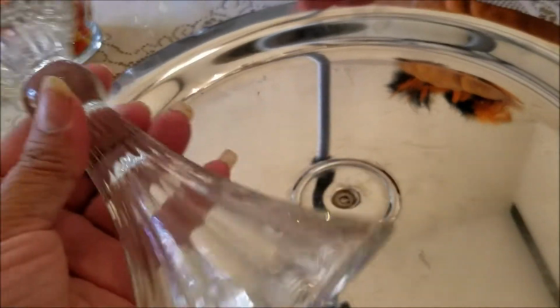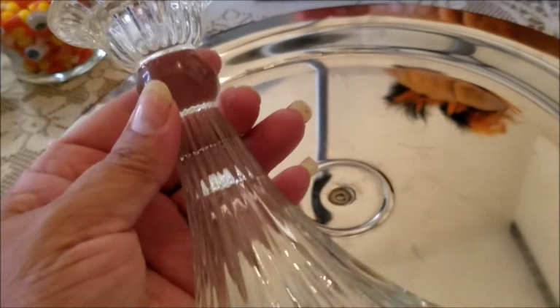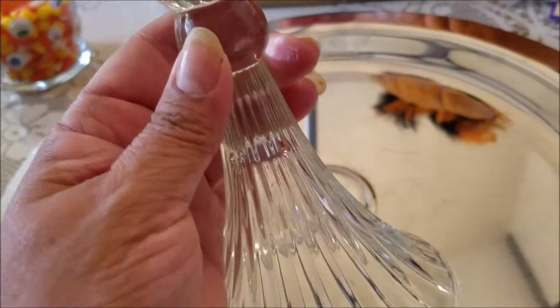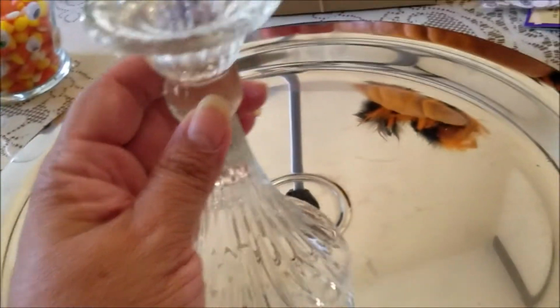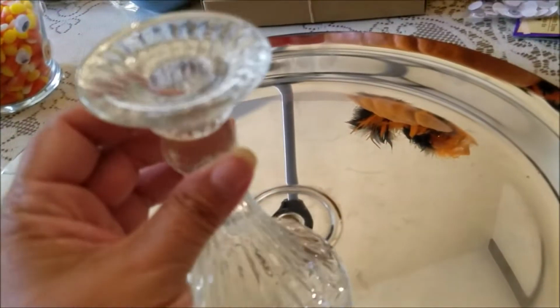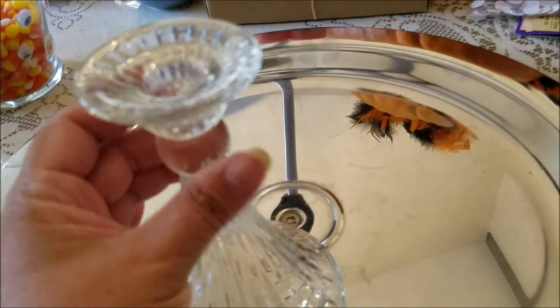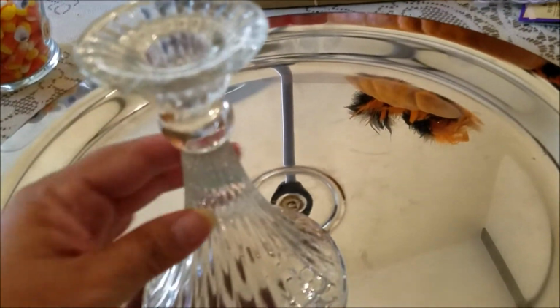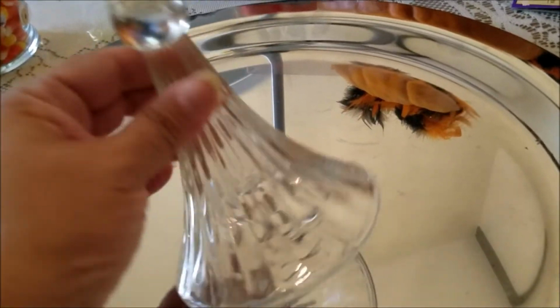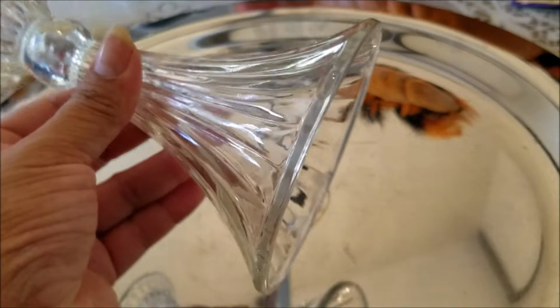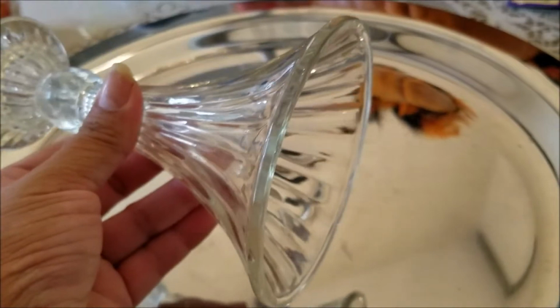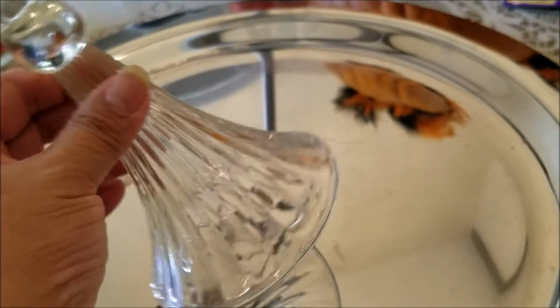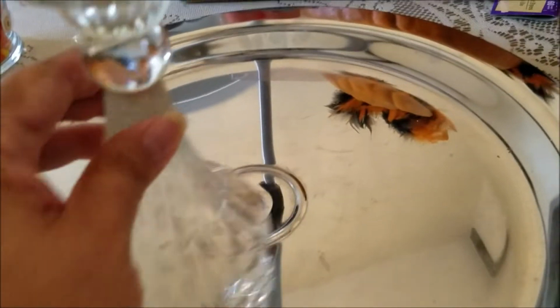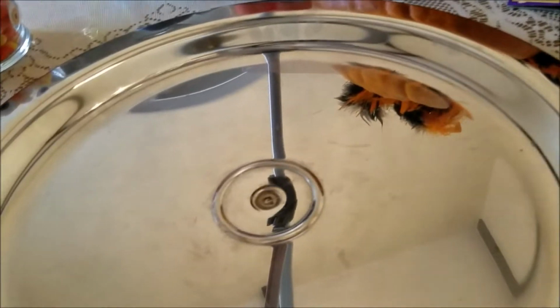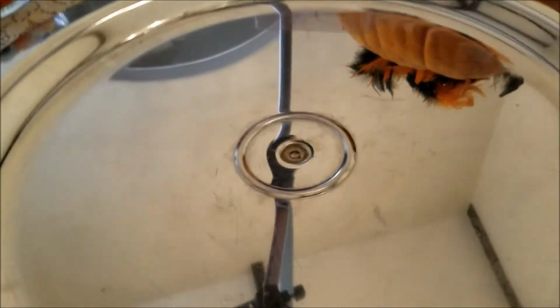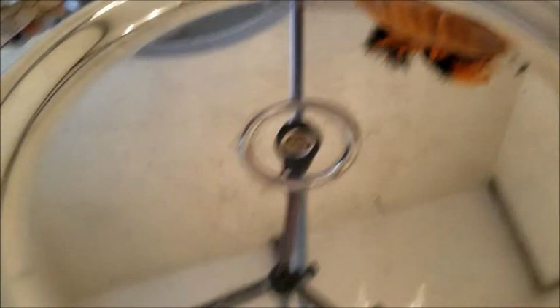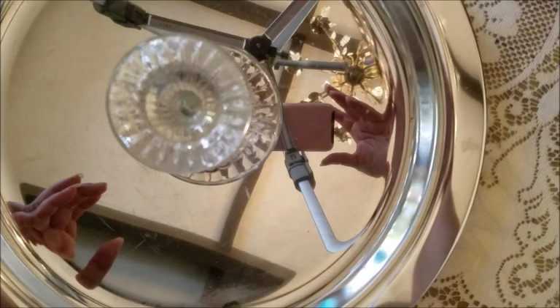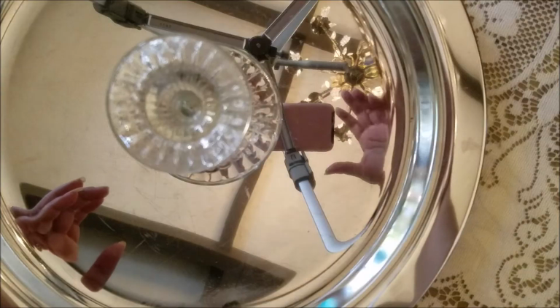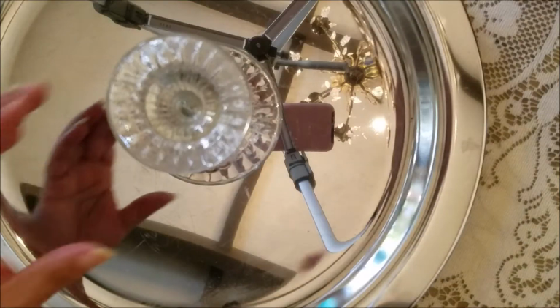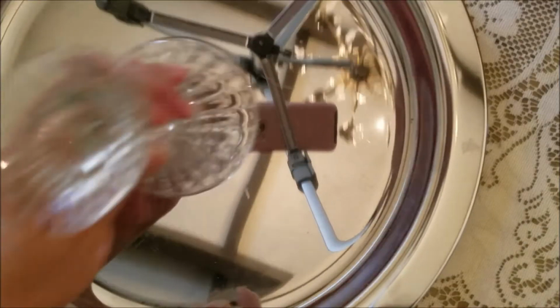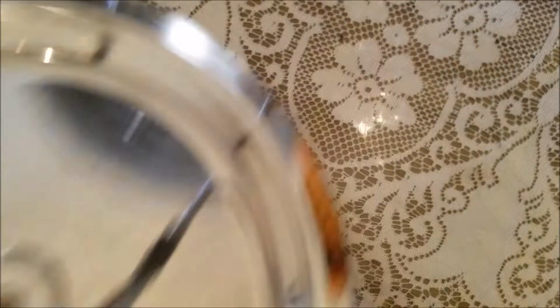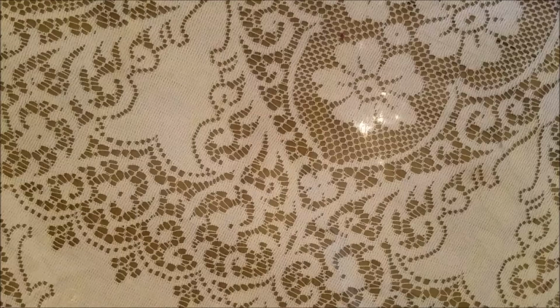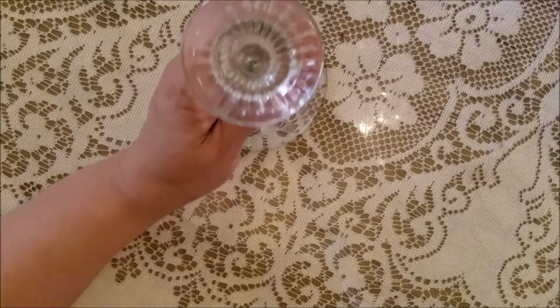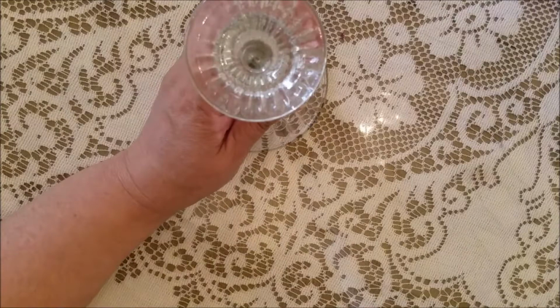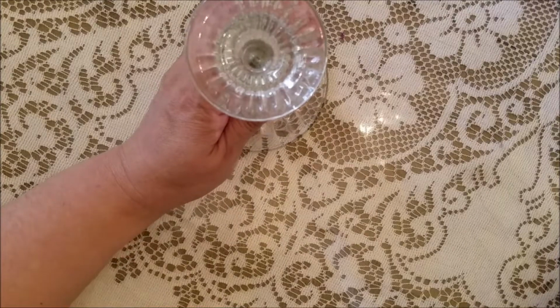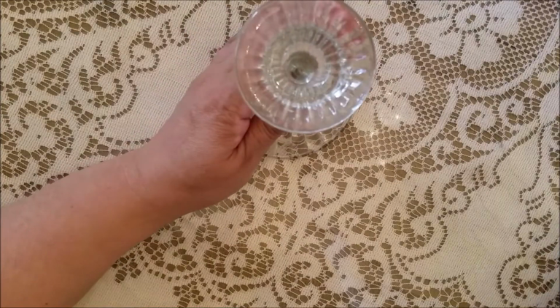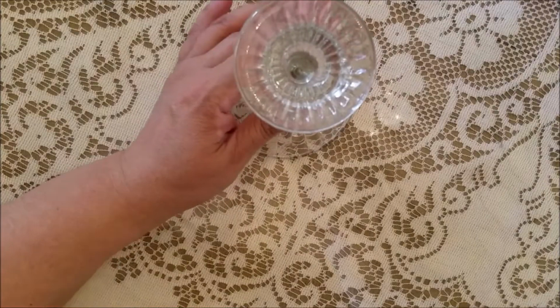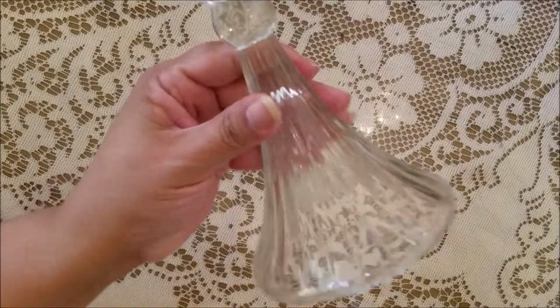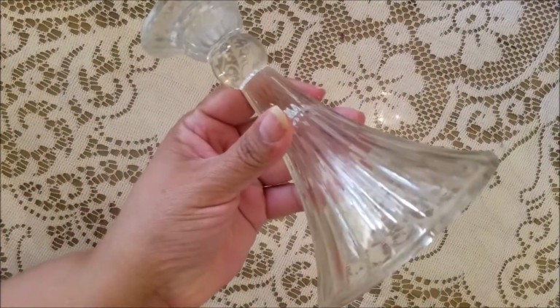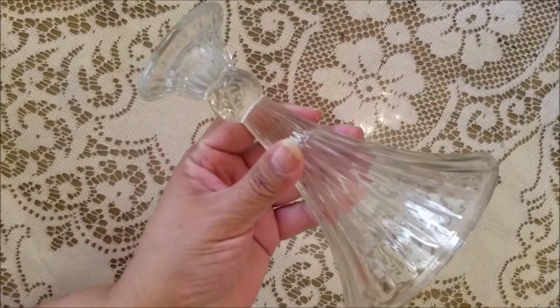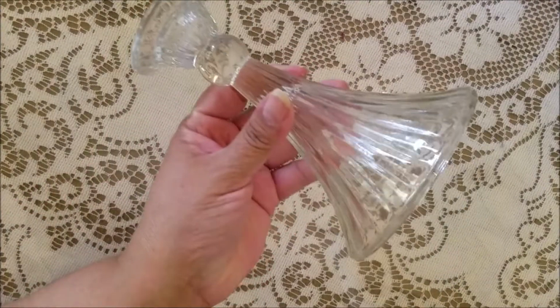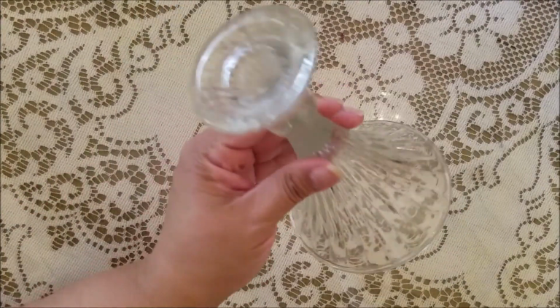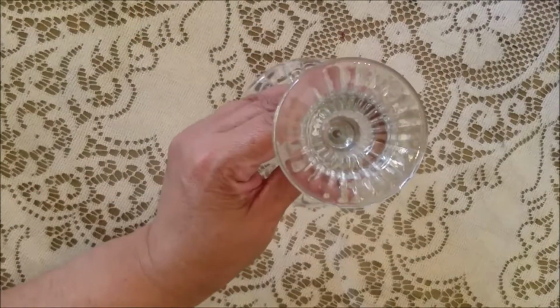One beautiful candlestick from the Goodwill with a tray from the art sale. Total: $1.50. Love it!